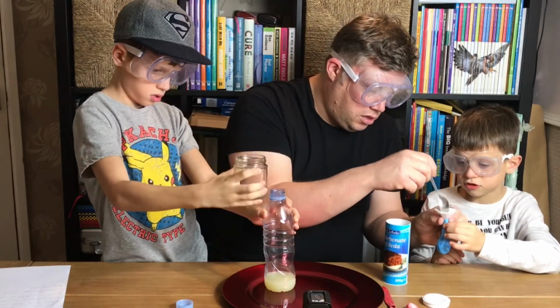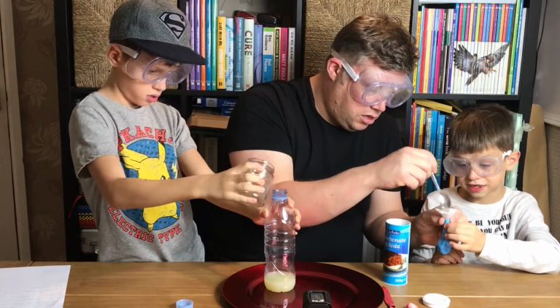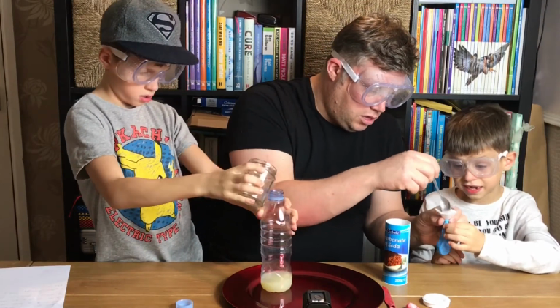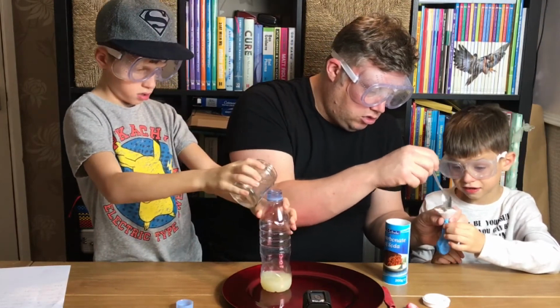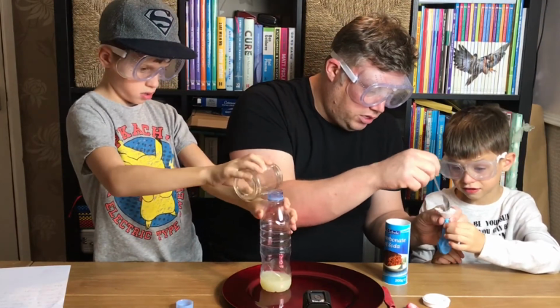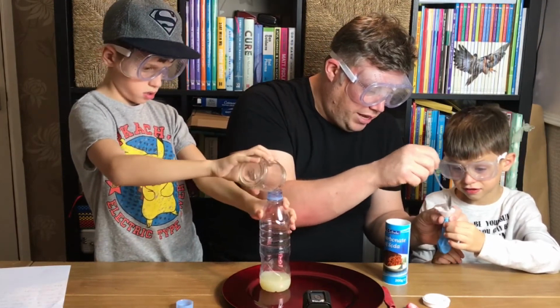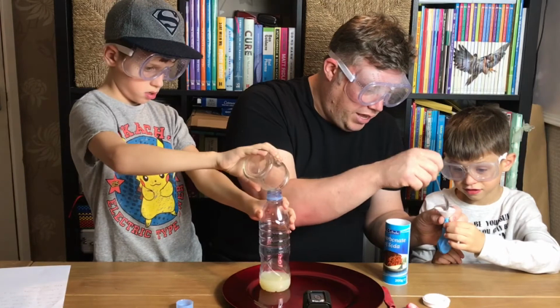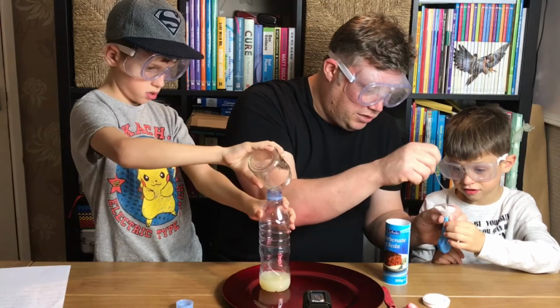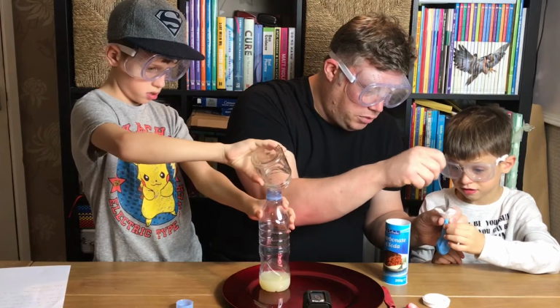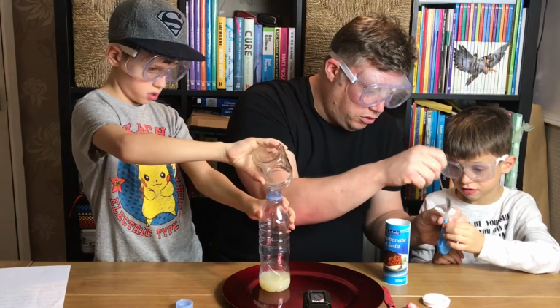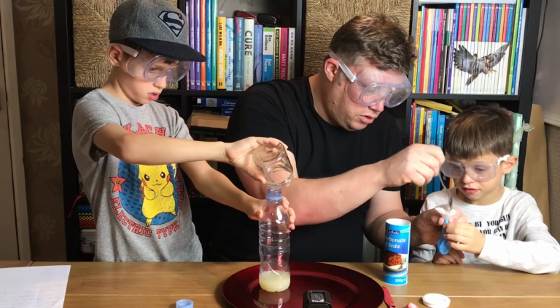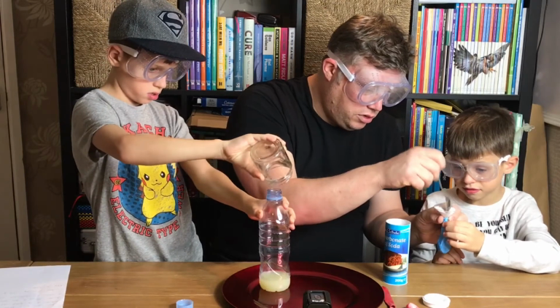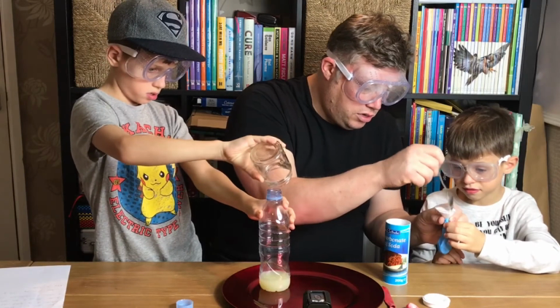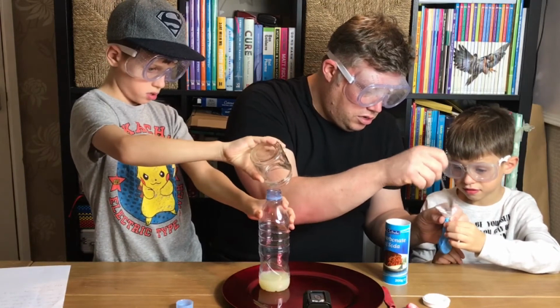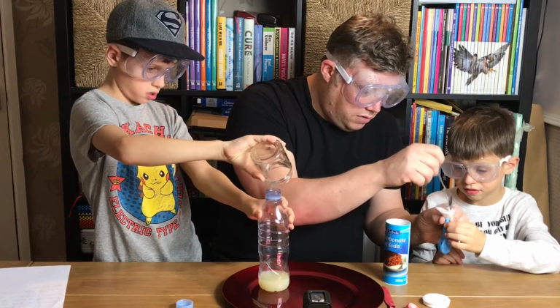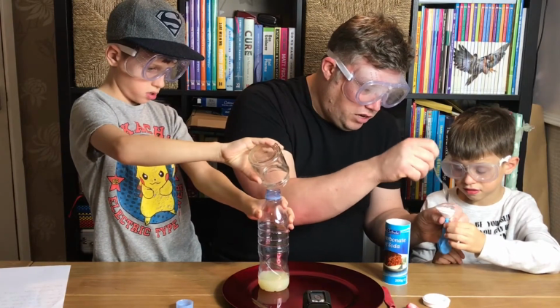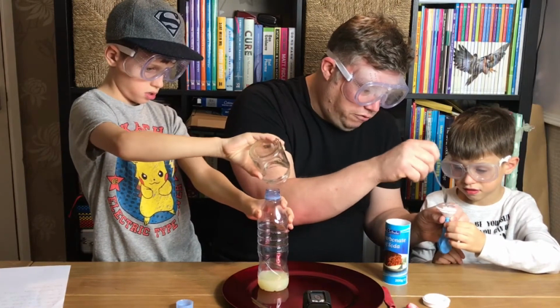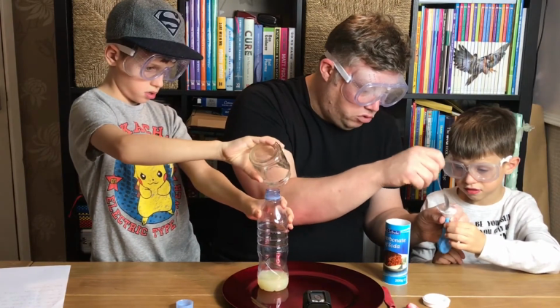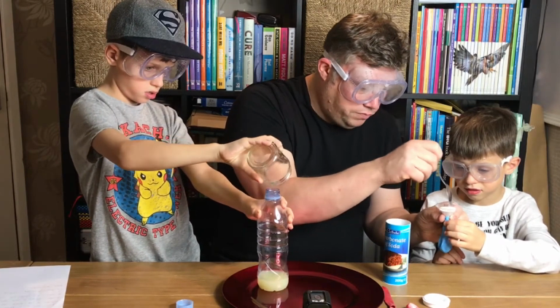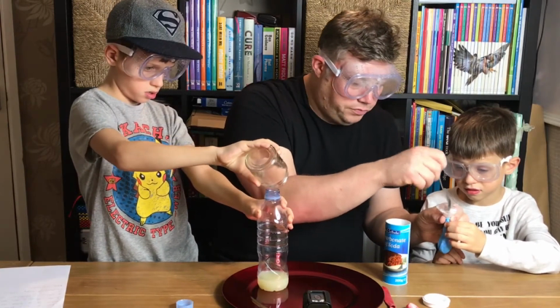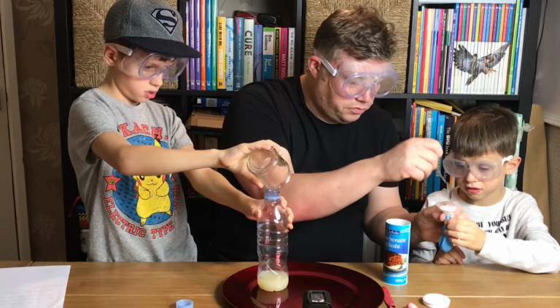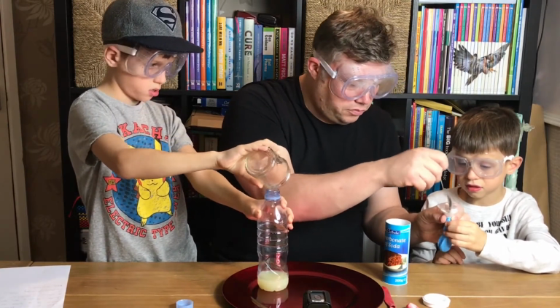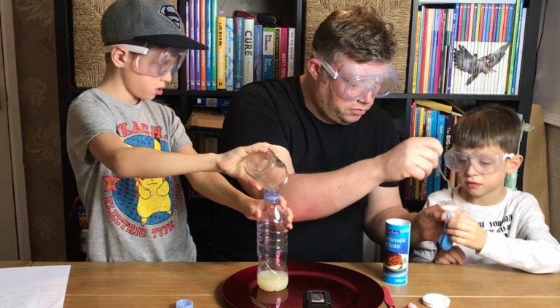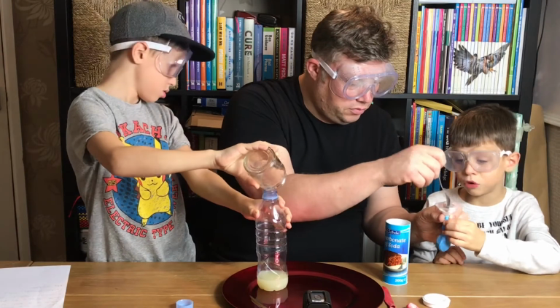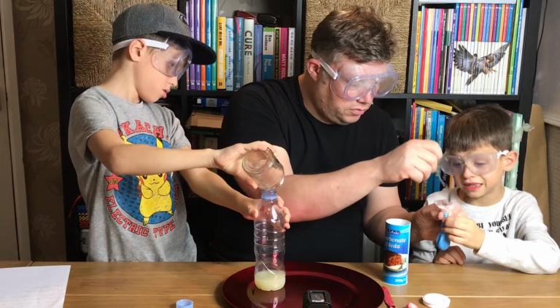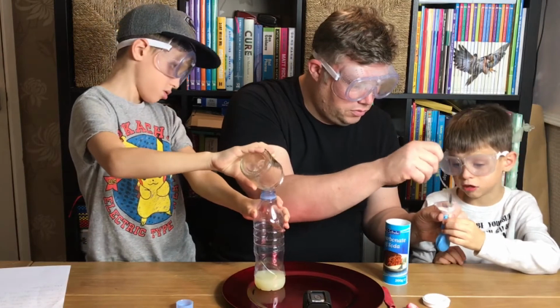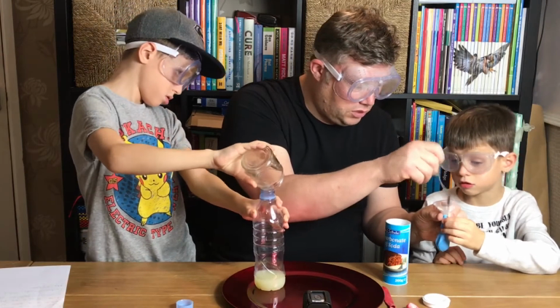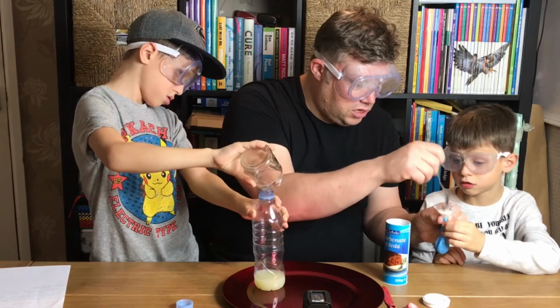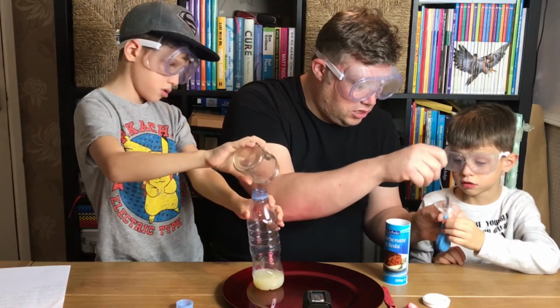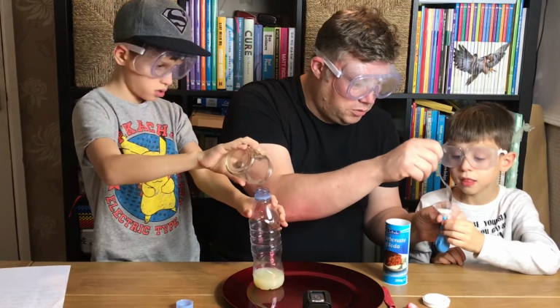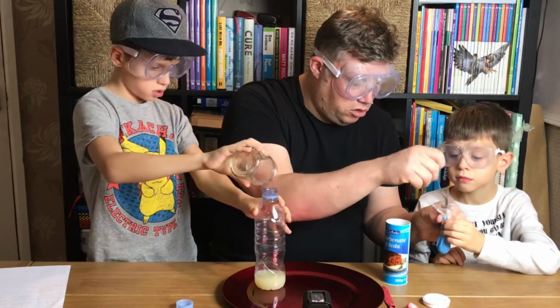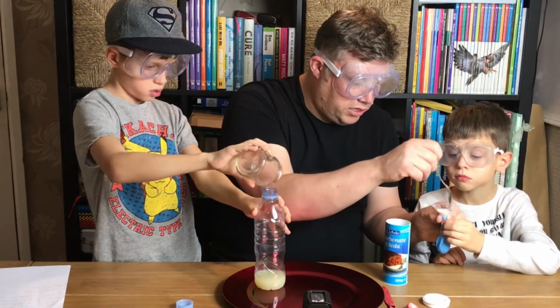This is the tricky bit — trying to get the bicarbonate into the balloon. If you have a little funnel, it's going to be a lot easier.